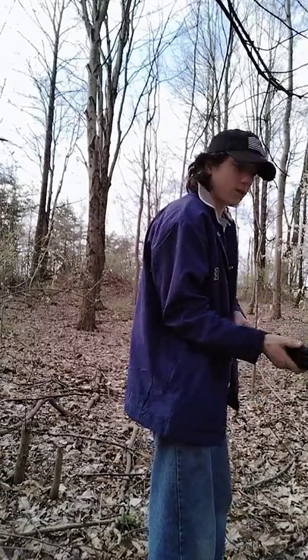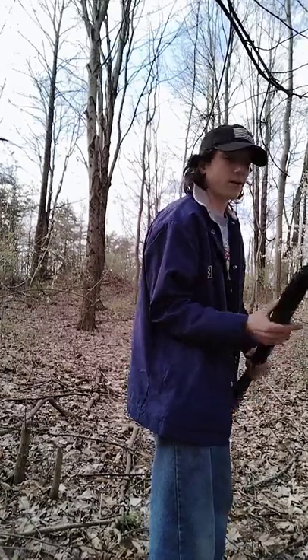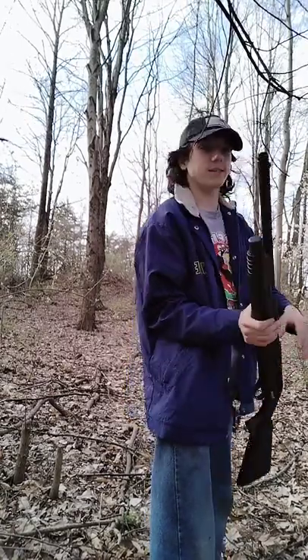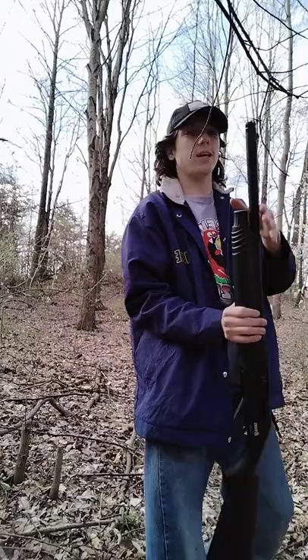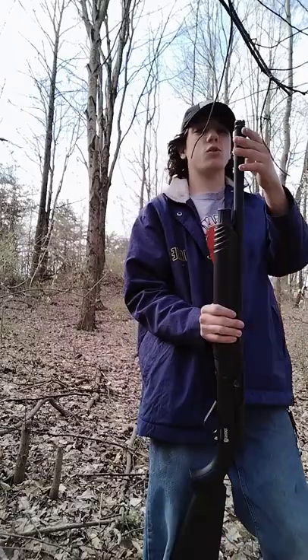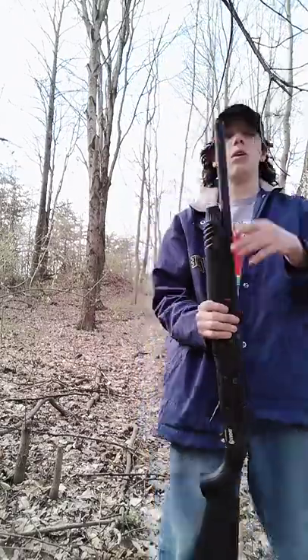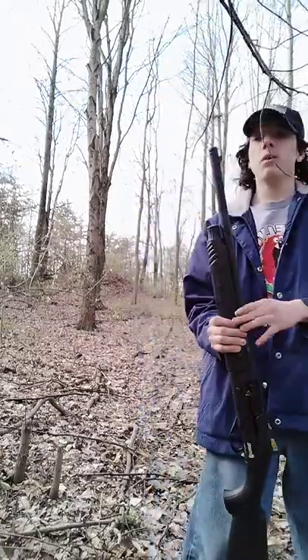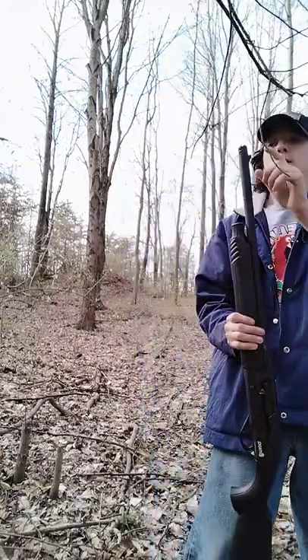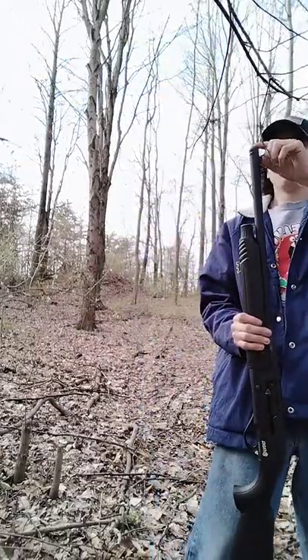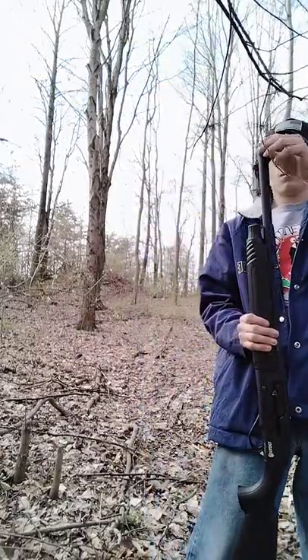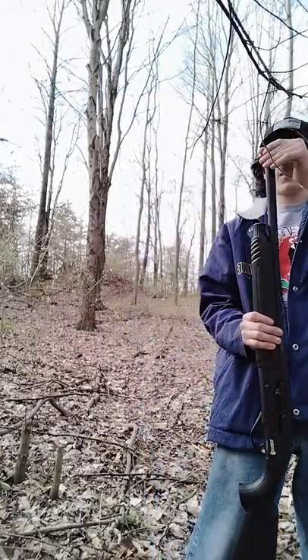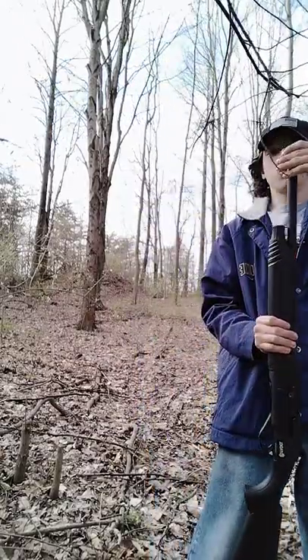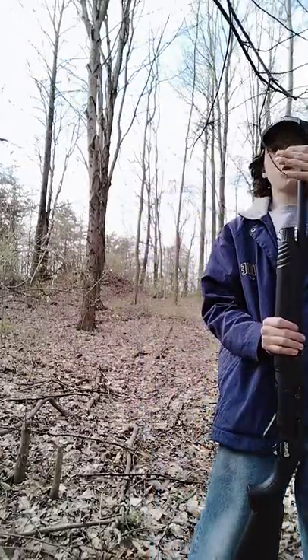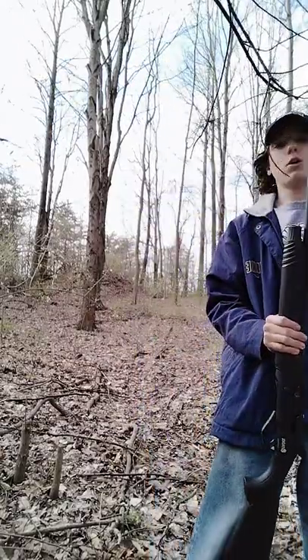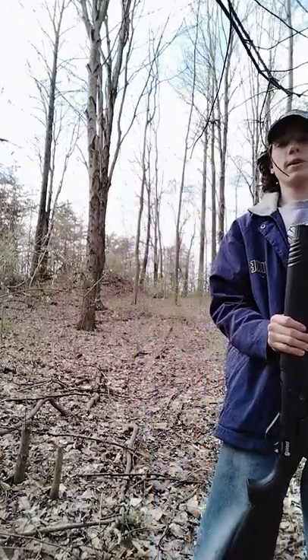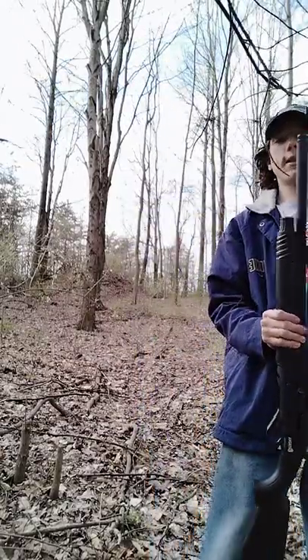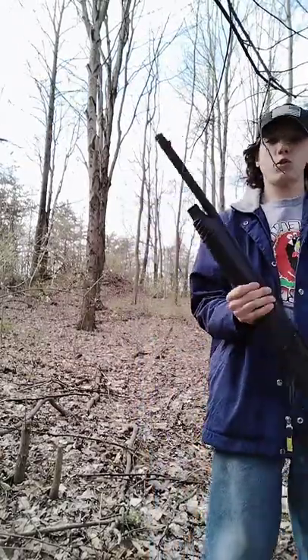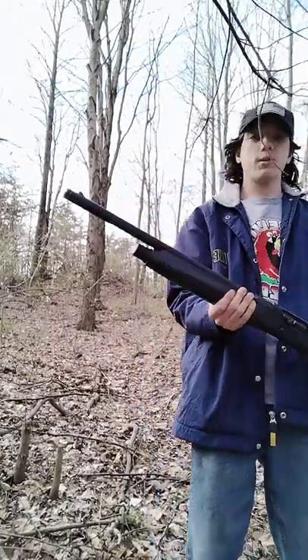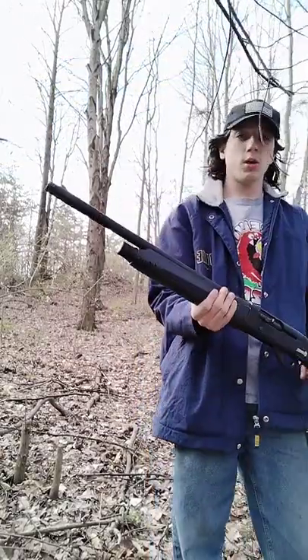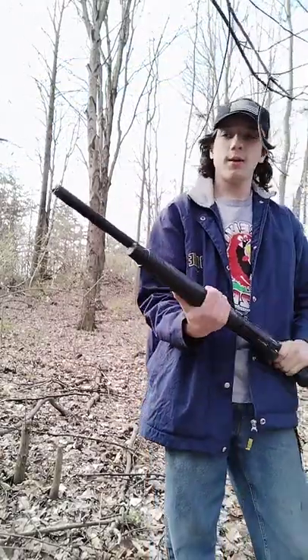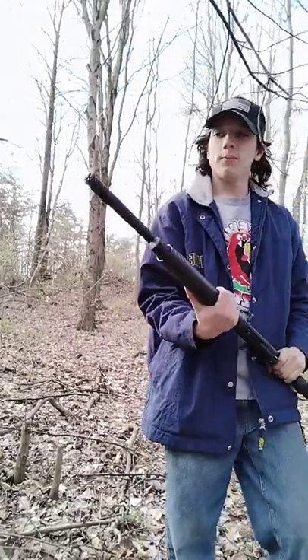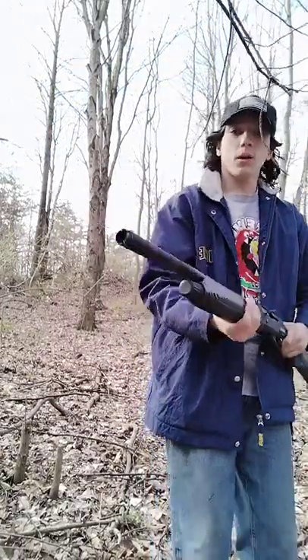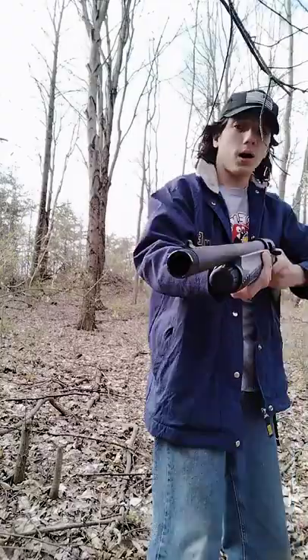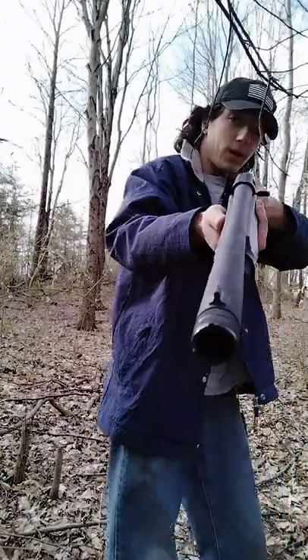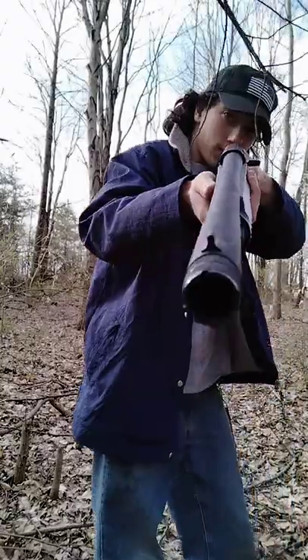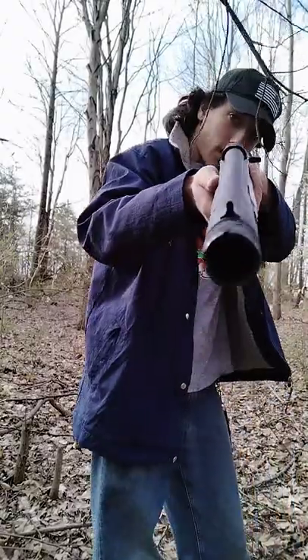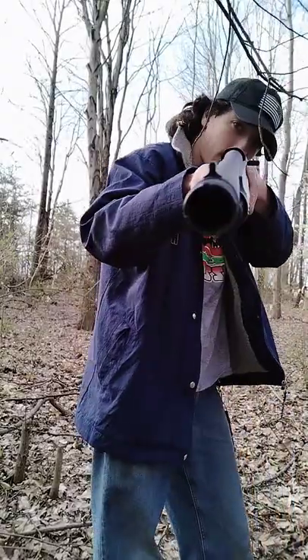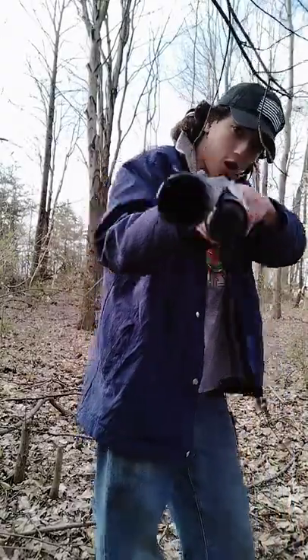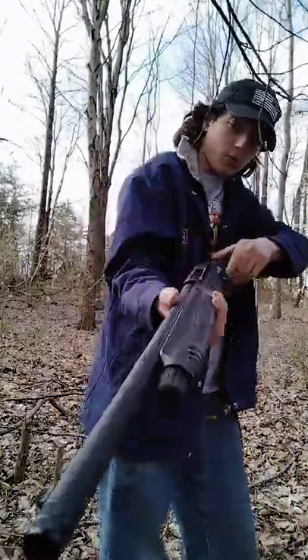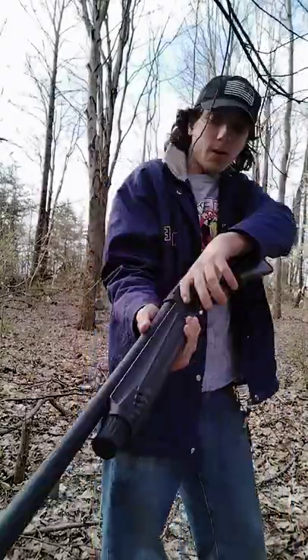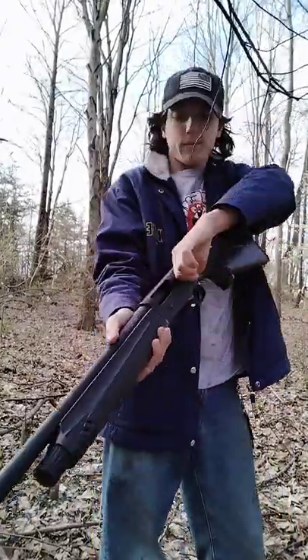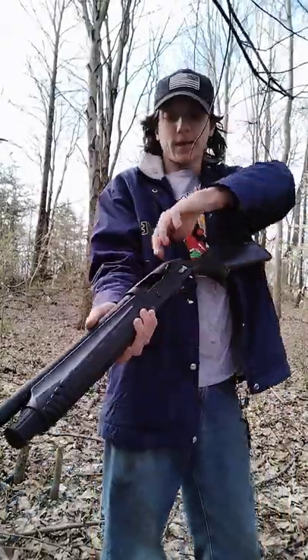Pretty loud. It has a 10-inch barrel plus a choke on it, which gives an extra inch. It is a modified choke, semi-automatic.